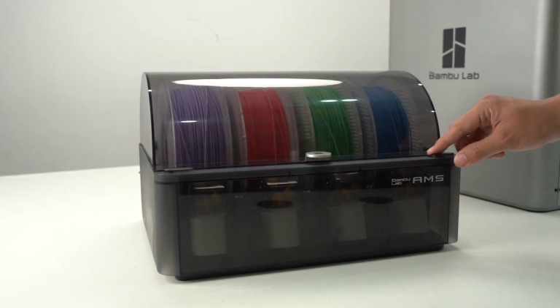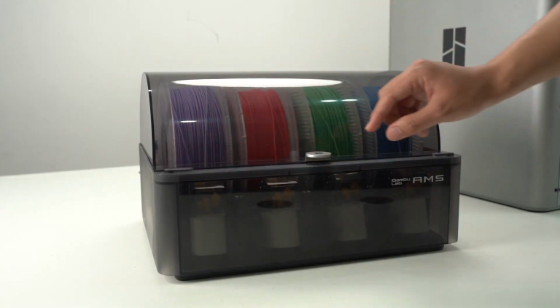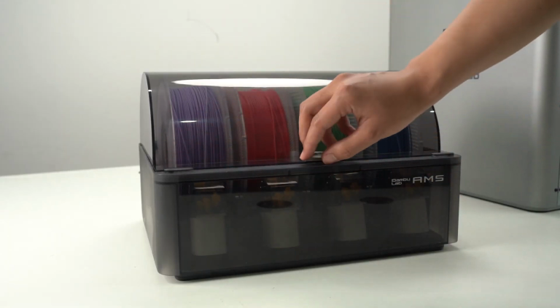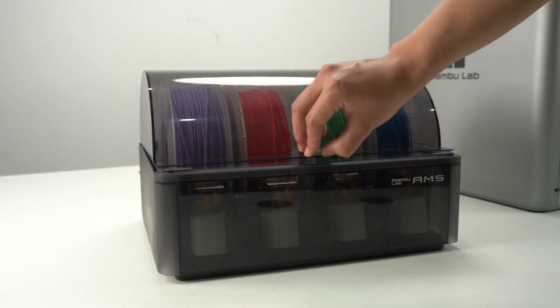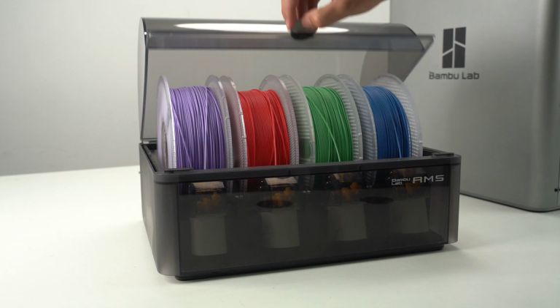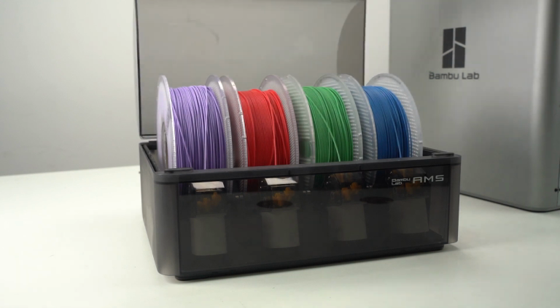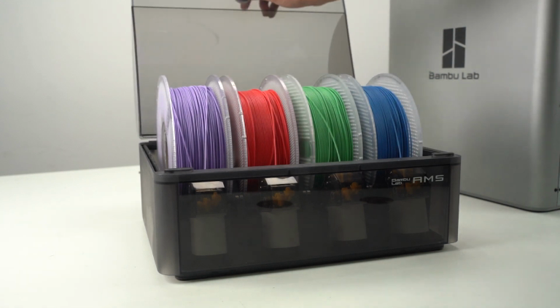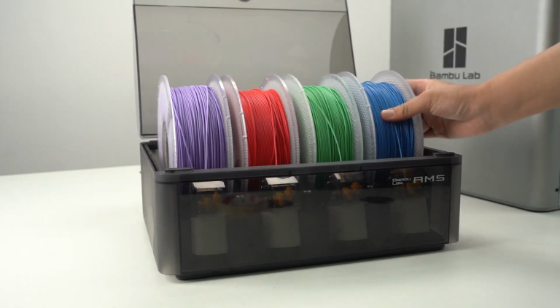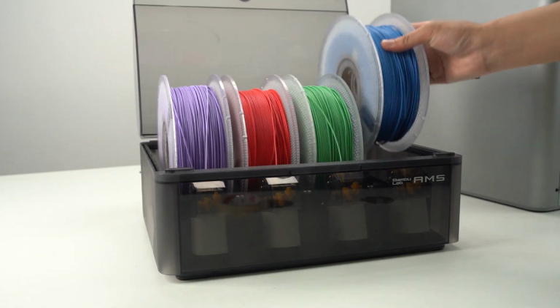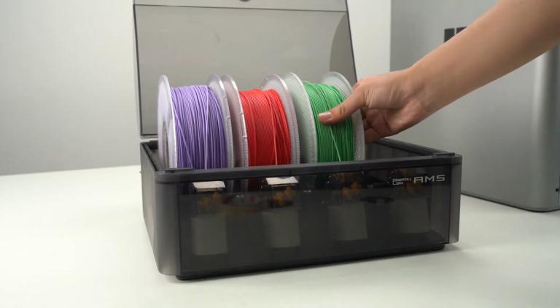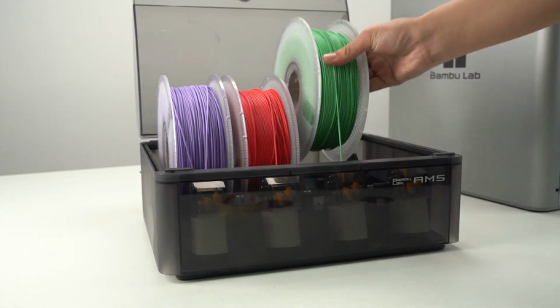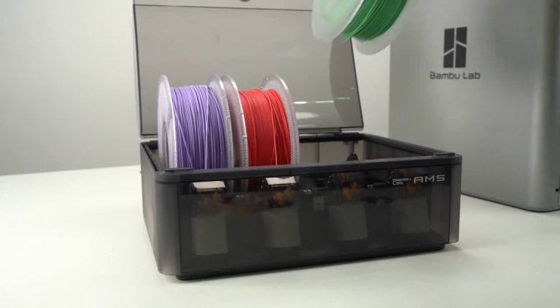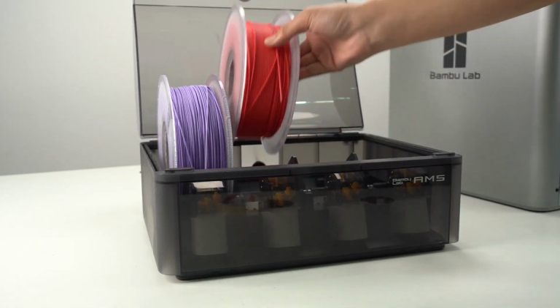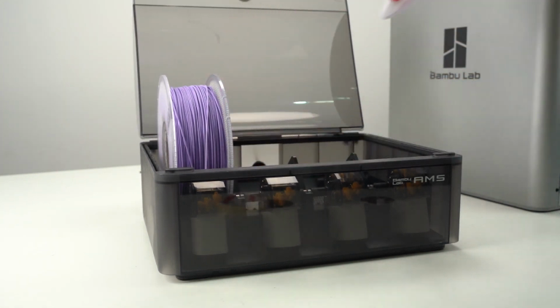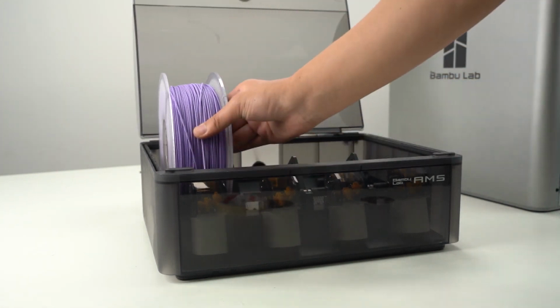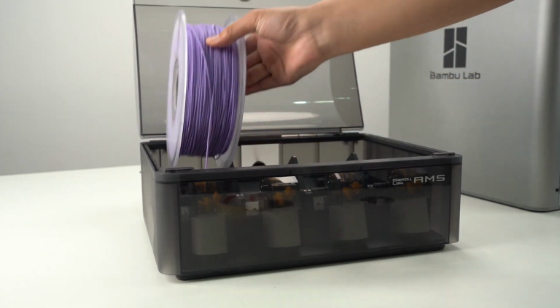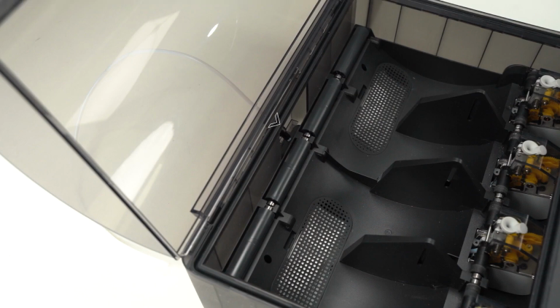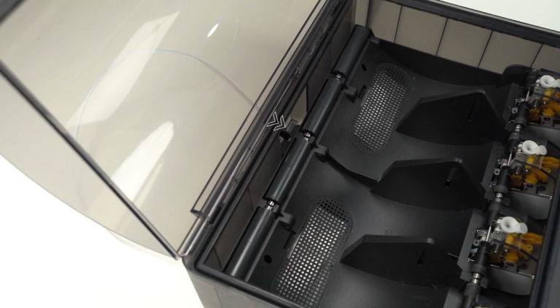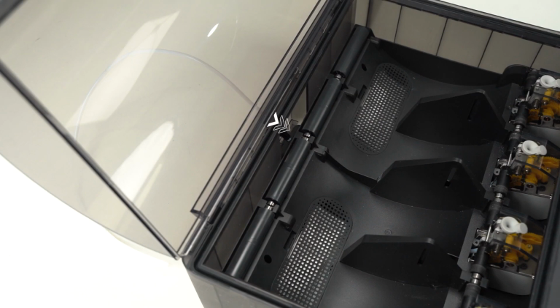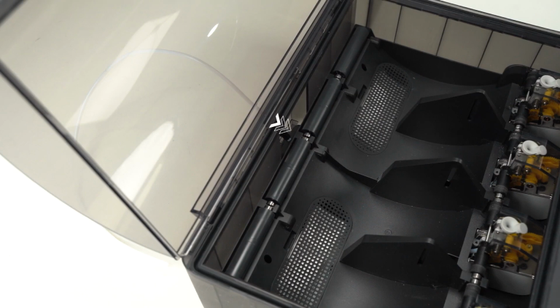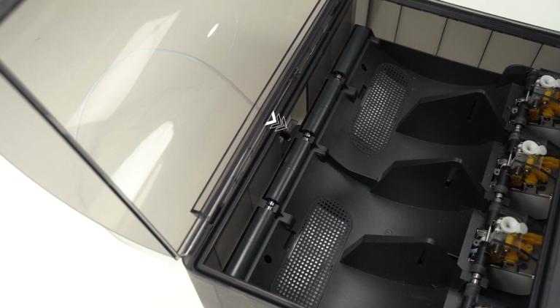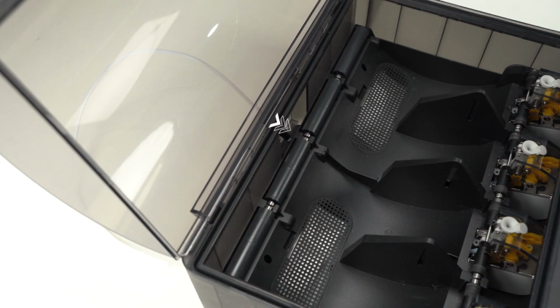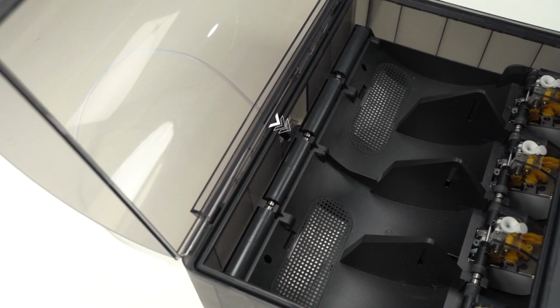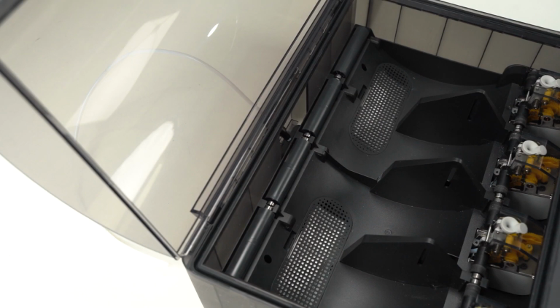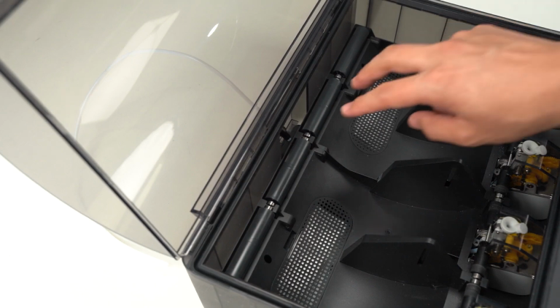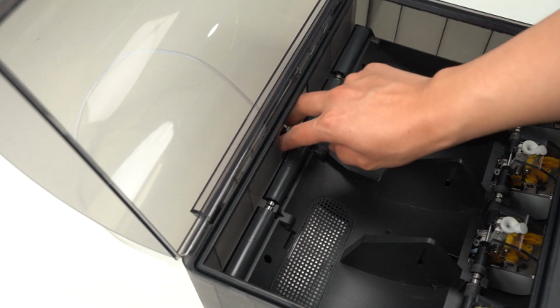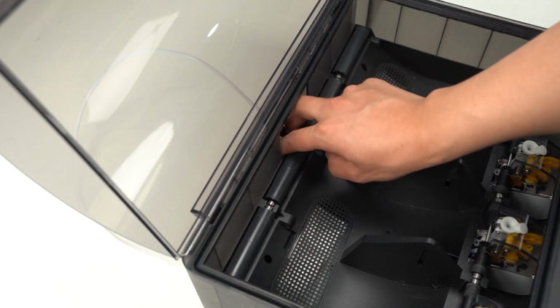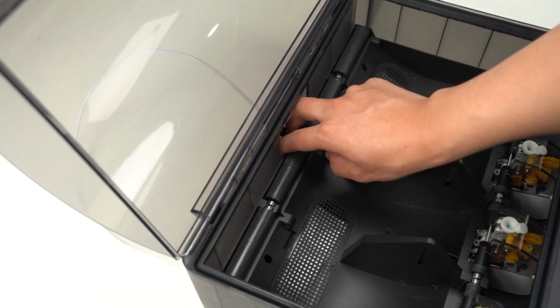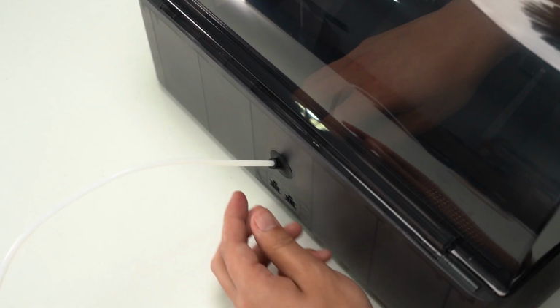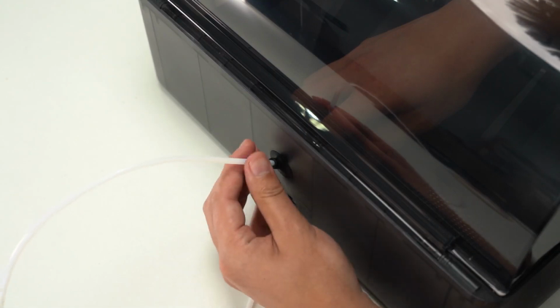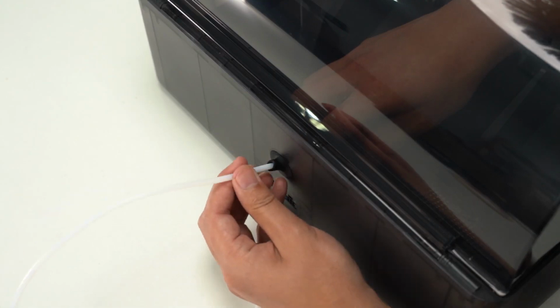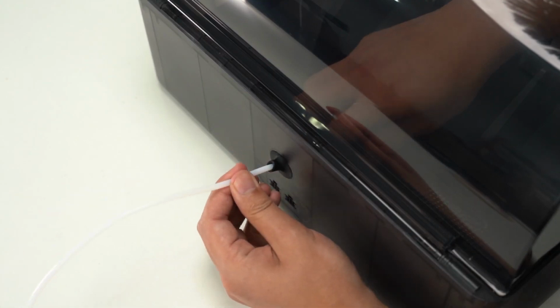To remove the tubes connected to the AMS unit, first remove any spools of filament inside the AMS. At the rear of the AMS, locate the PTFE securing latch and press down on it as shown, then pull the tube out.